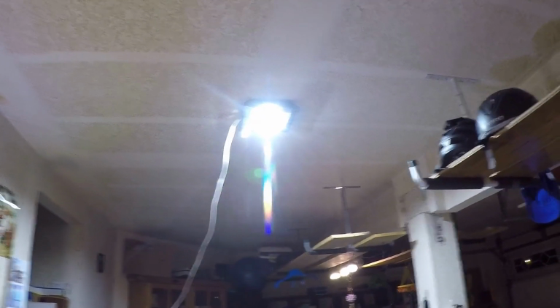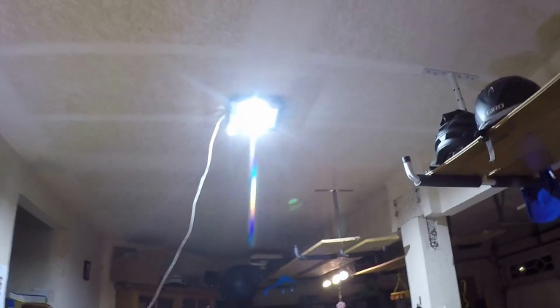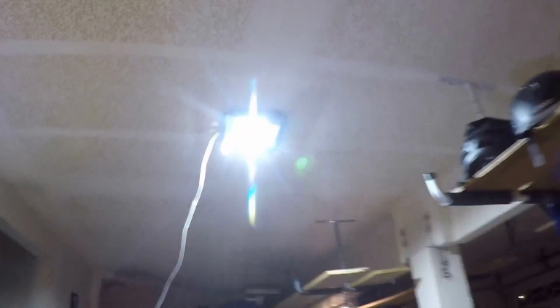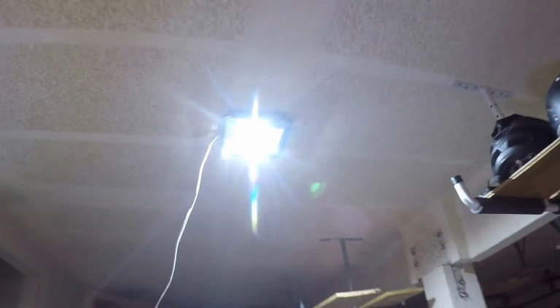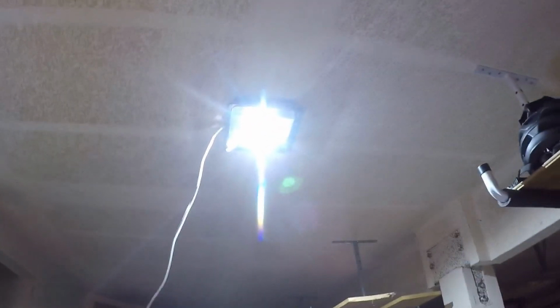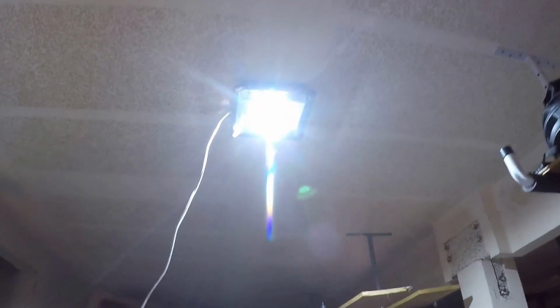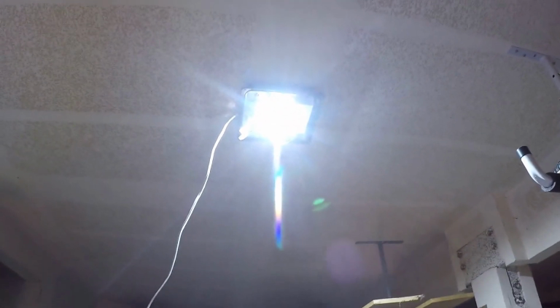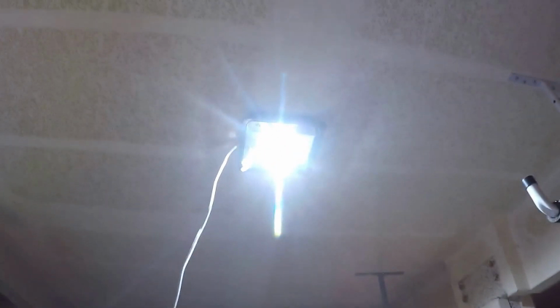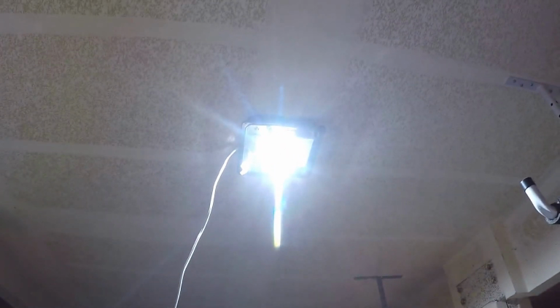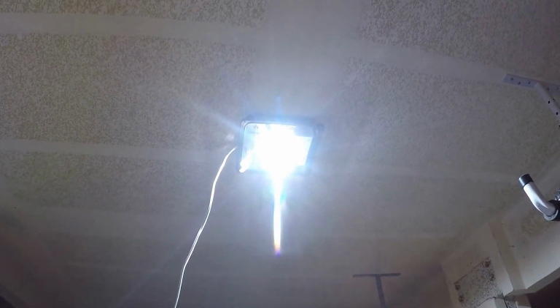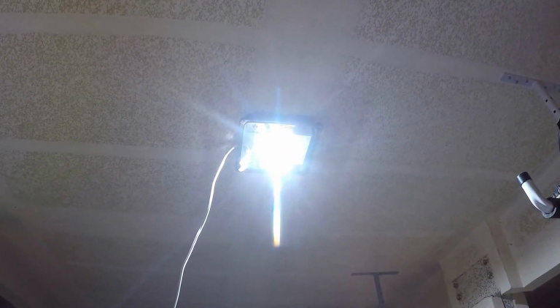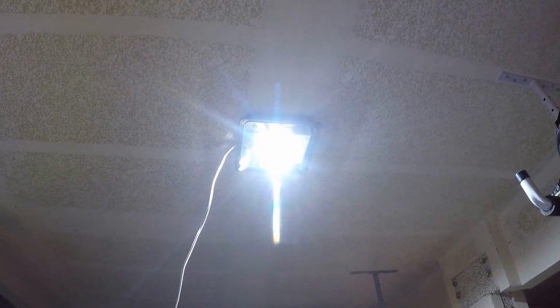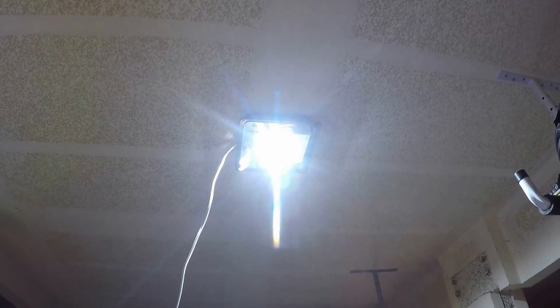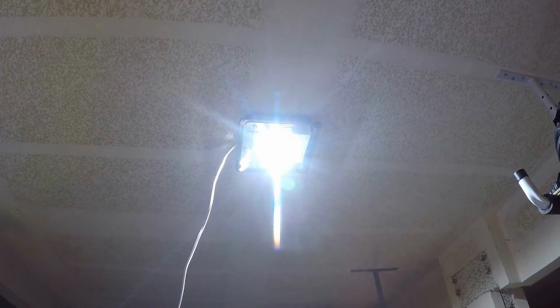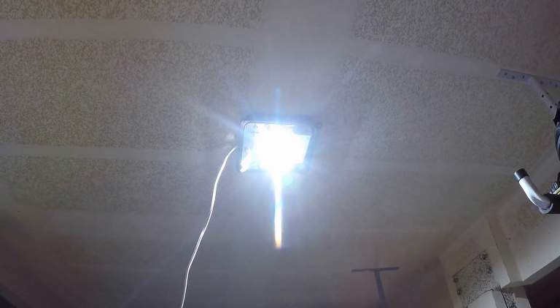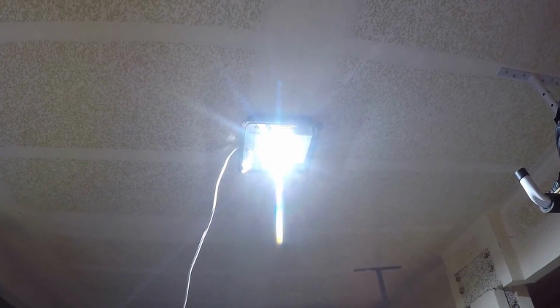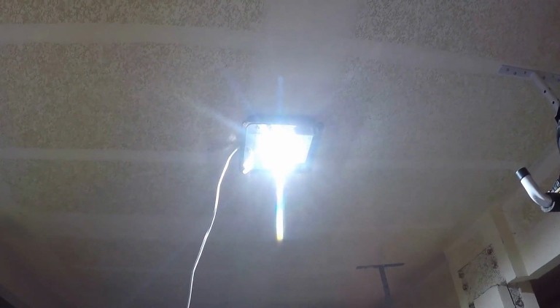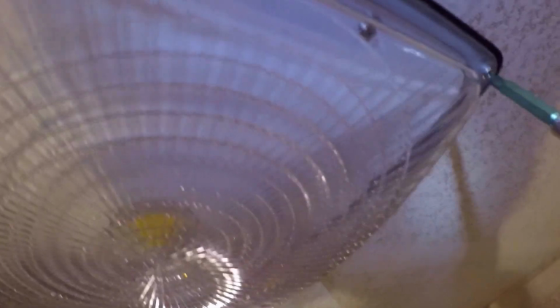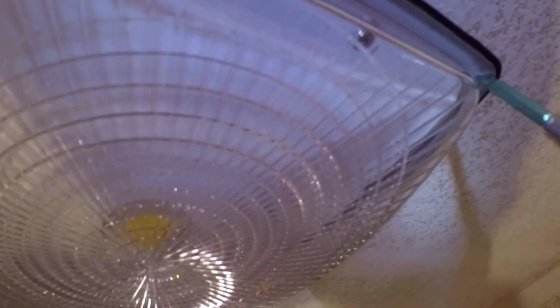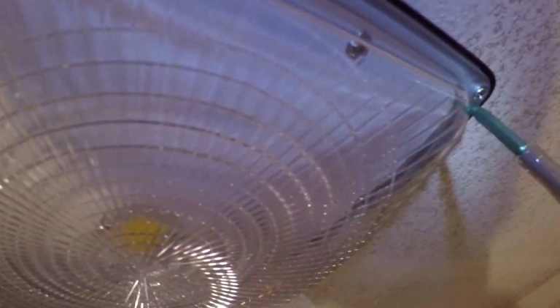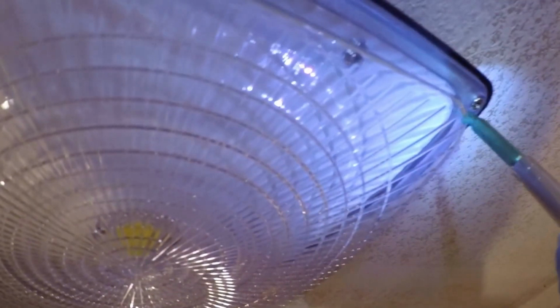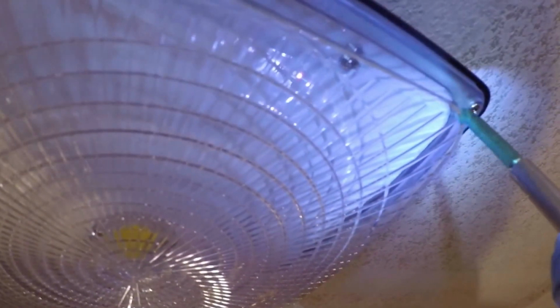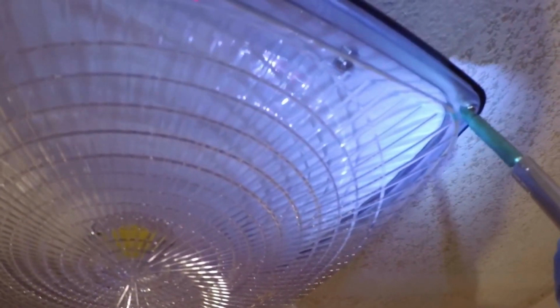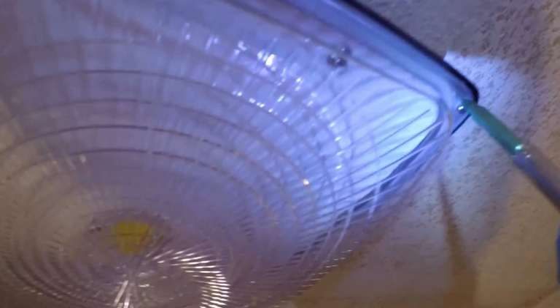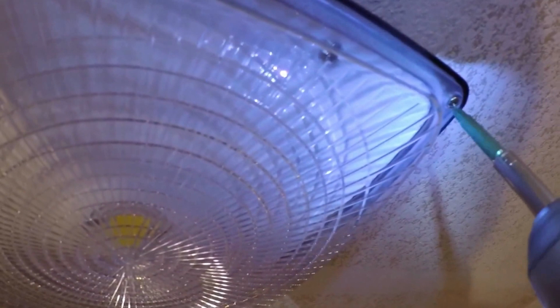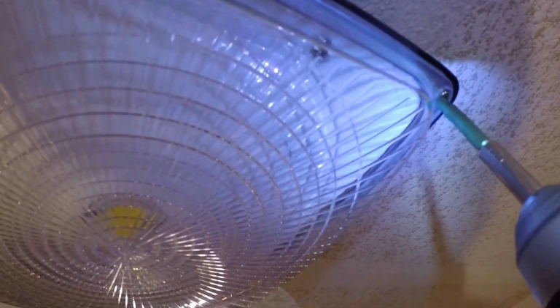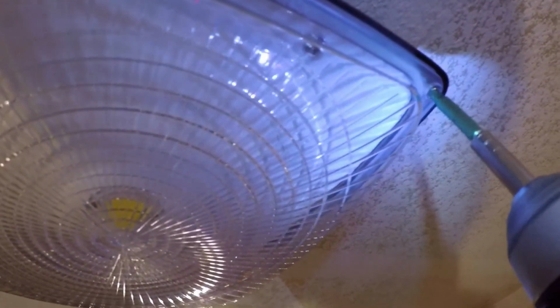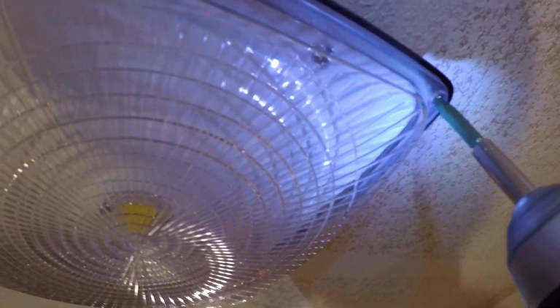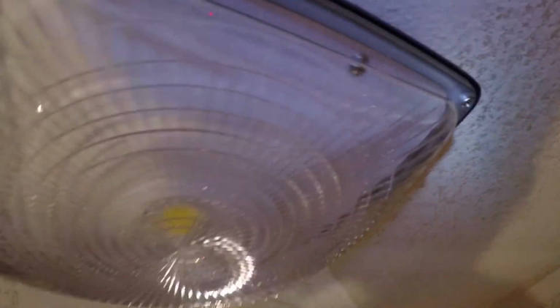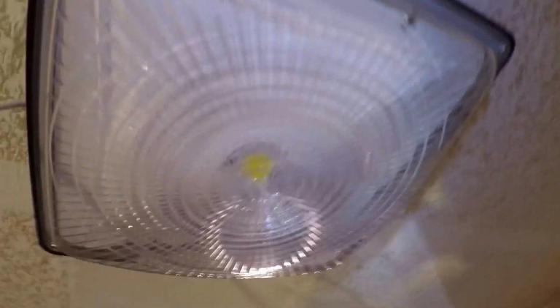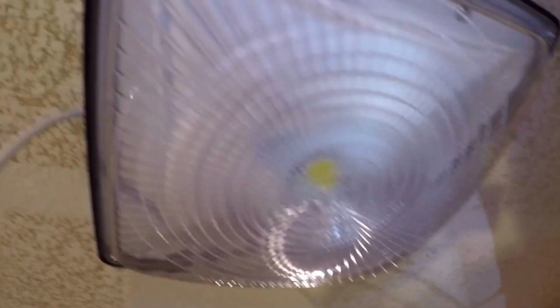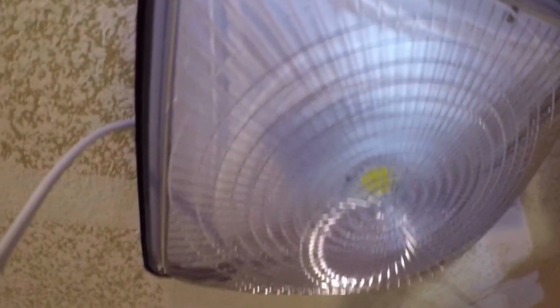This is a 75 watt LED canopy light from ELD Light. Now simply put back the cover, and we should be good to go.